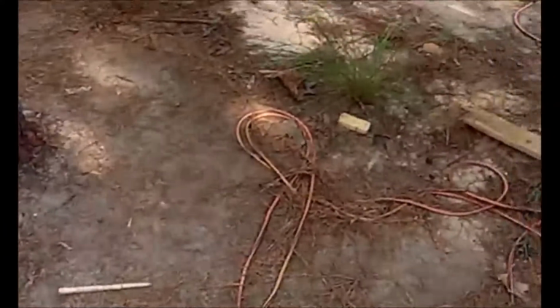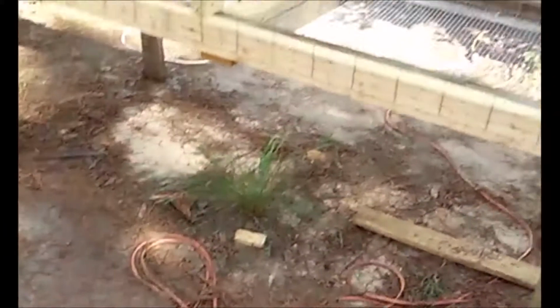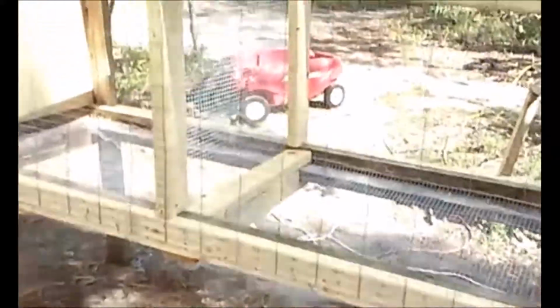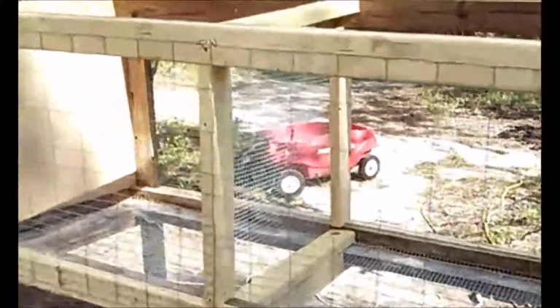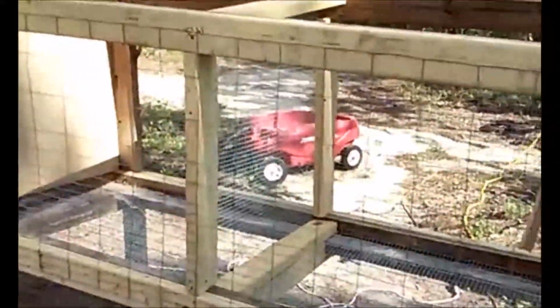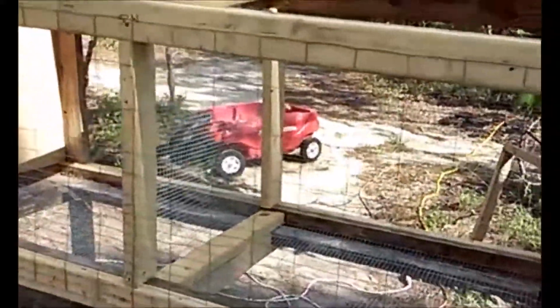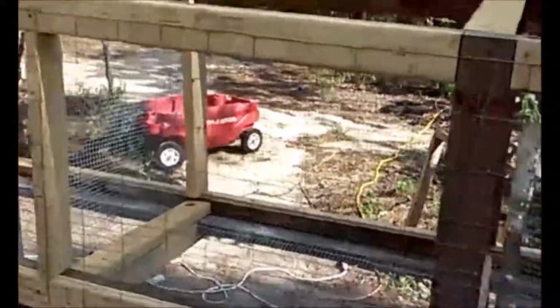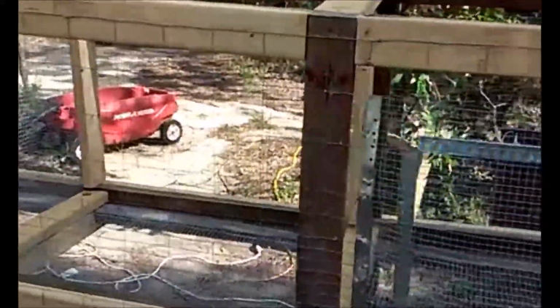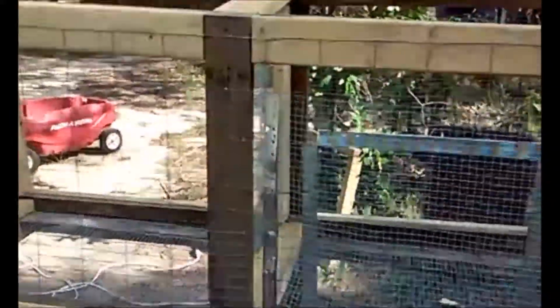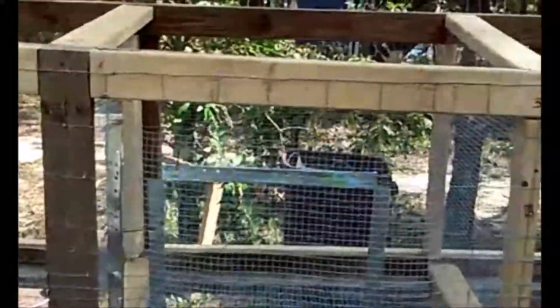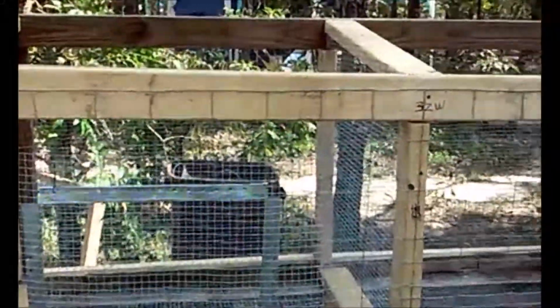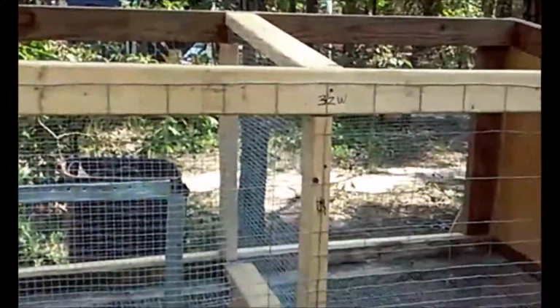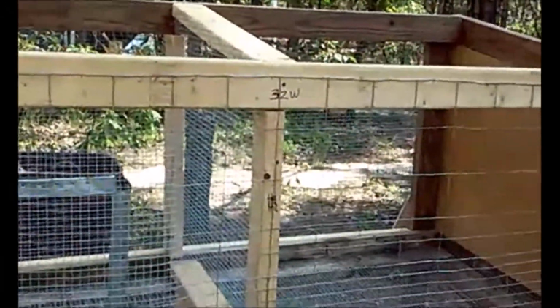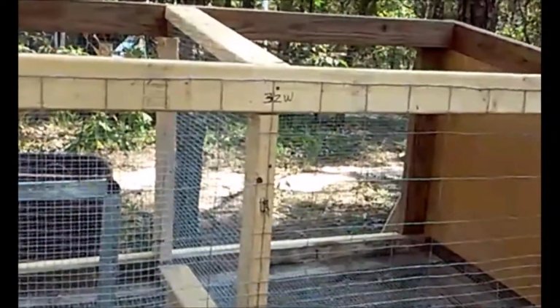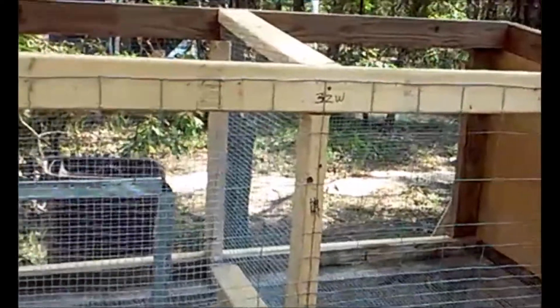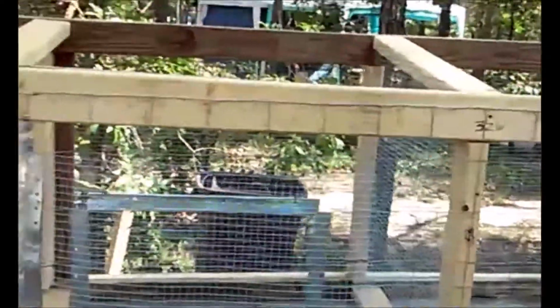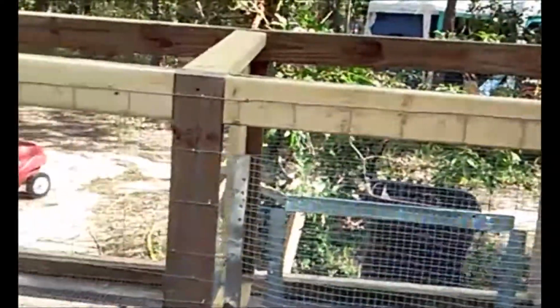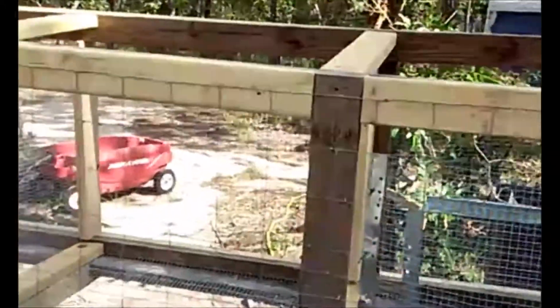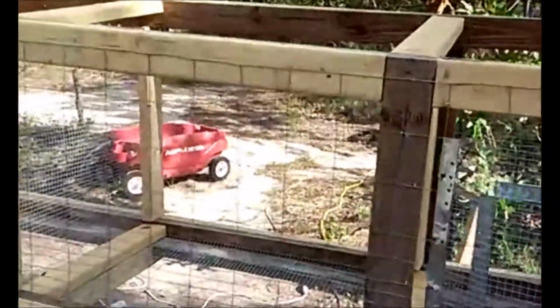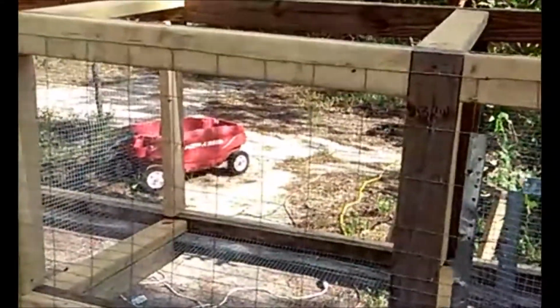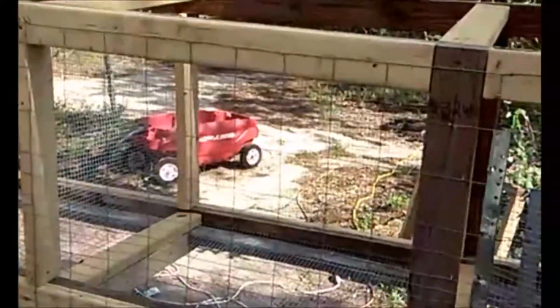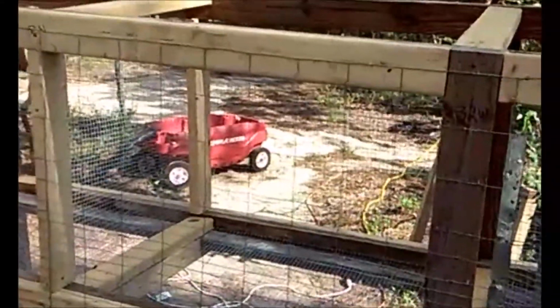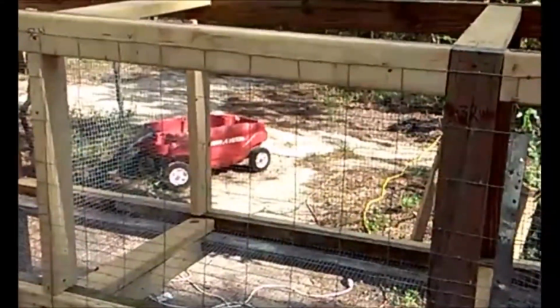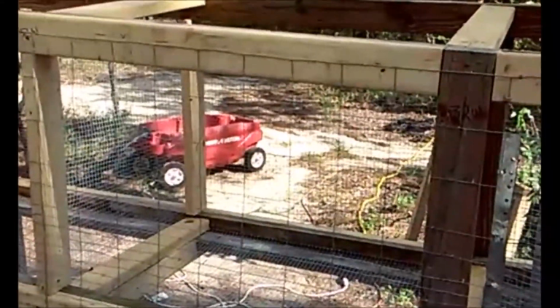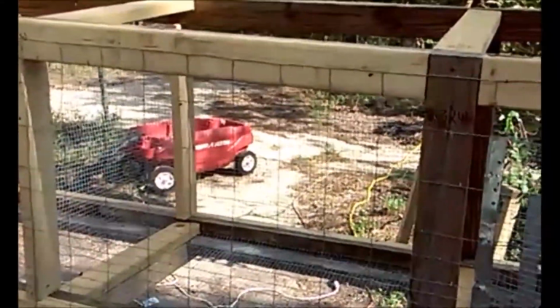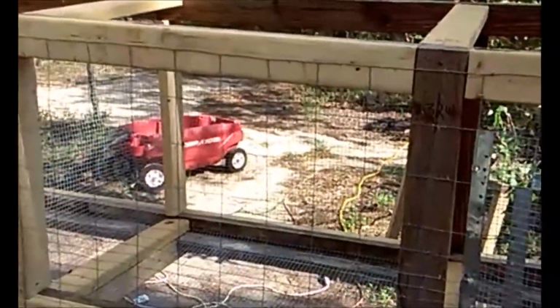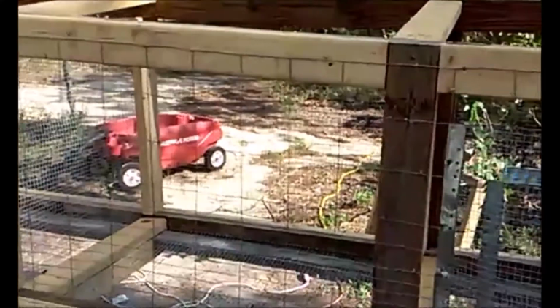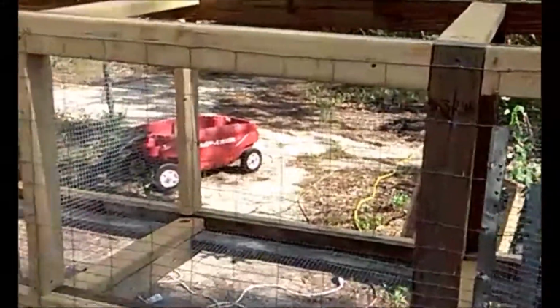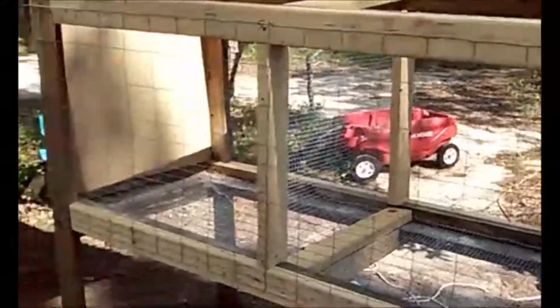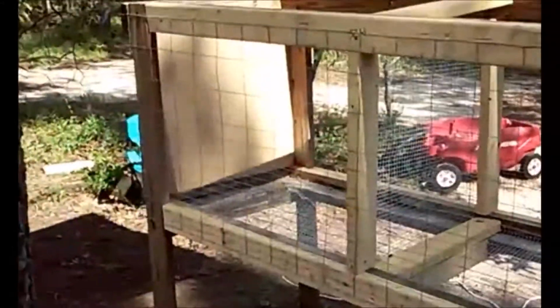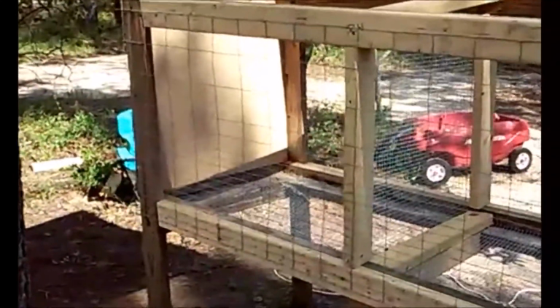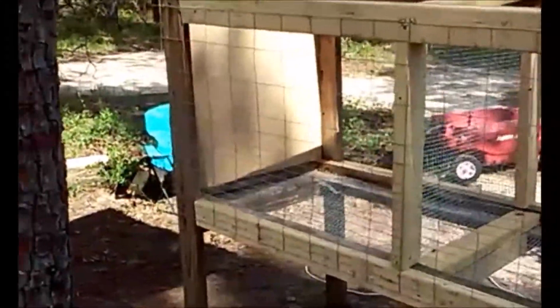Save yourself the headache and don't buy one of those electric staplers. It's a rabbit cage coming along — we're getting there, guys. Check in with y'all next time, have a good day.